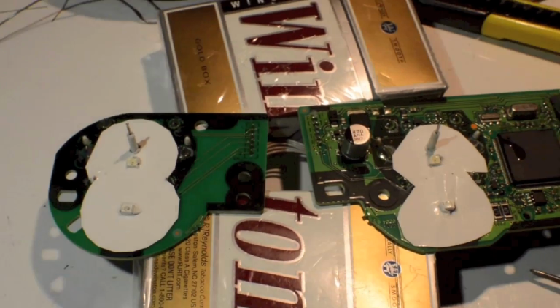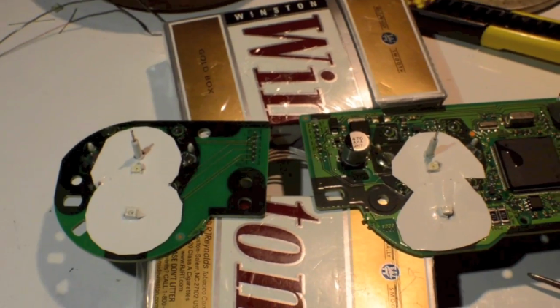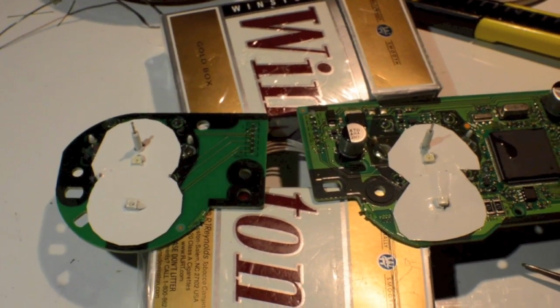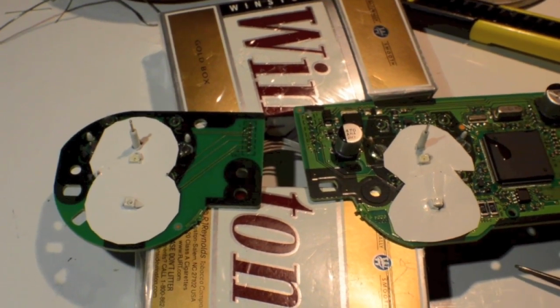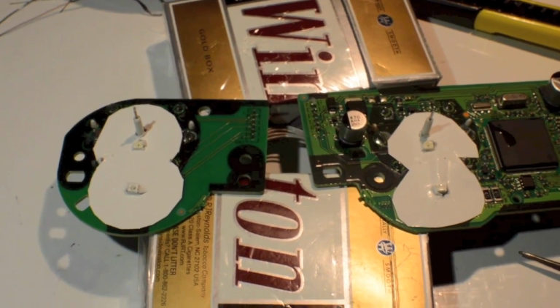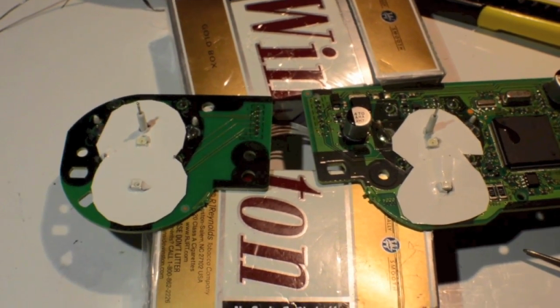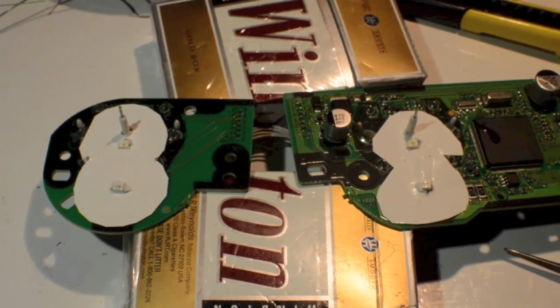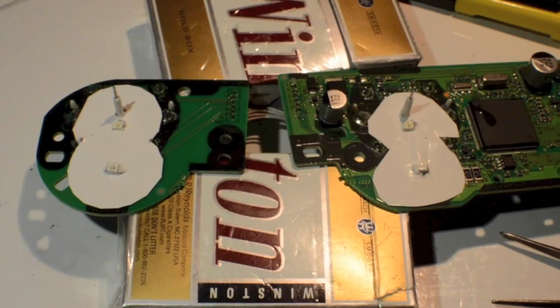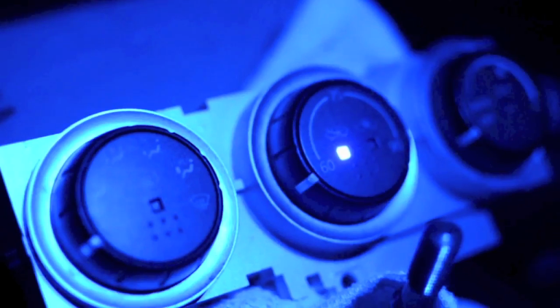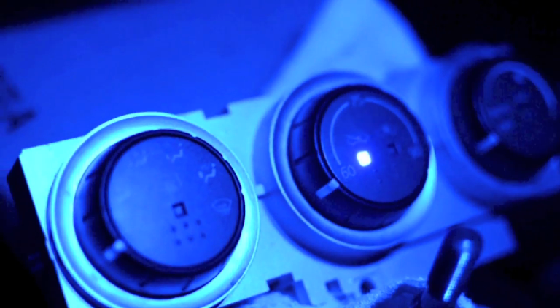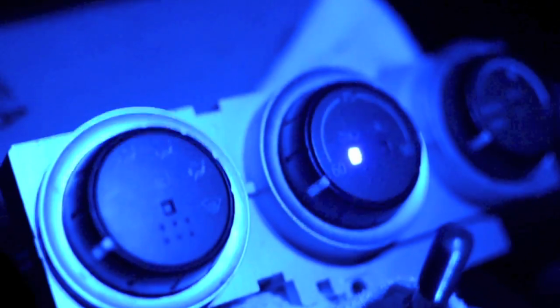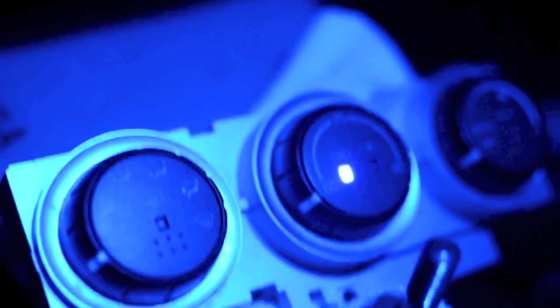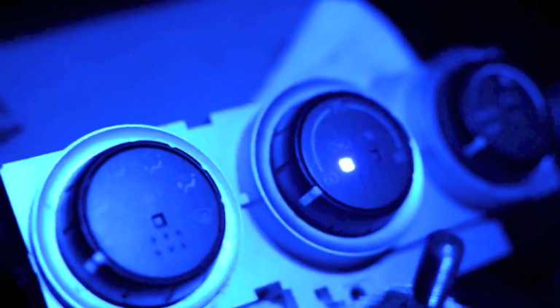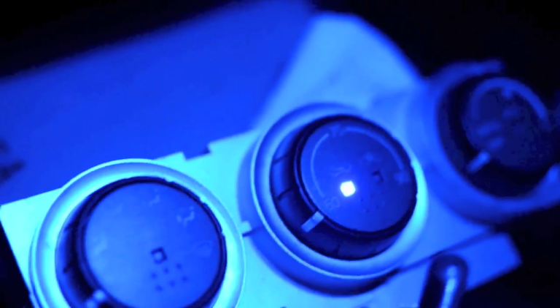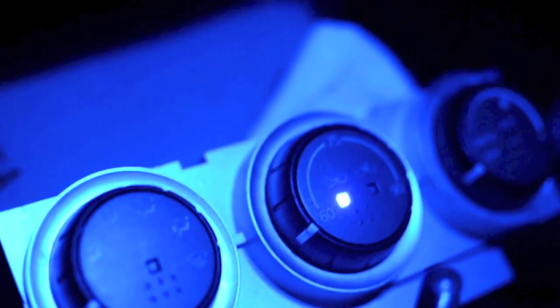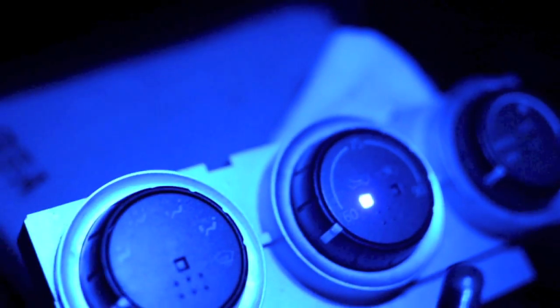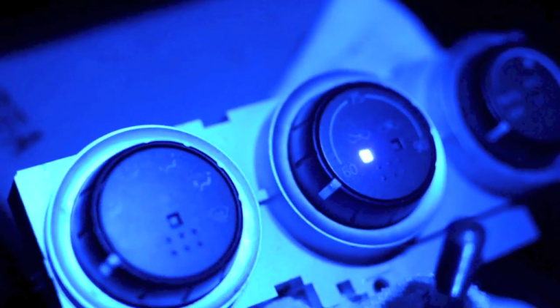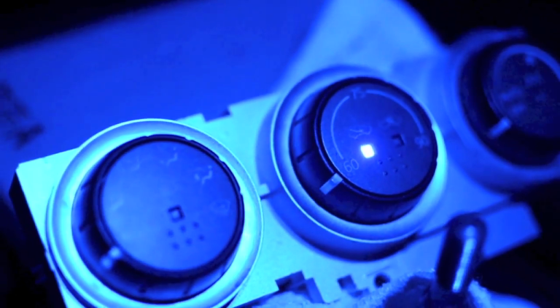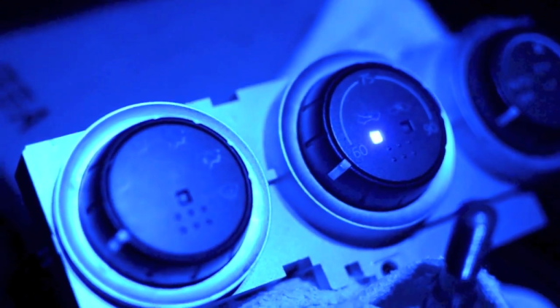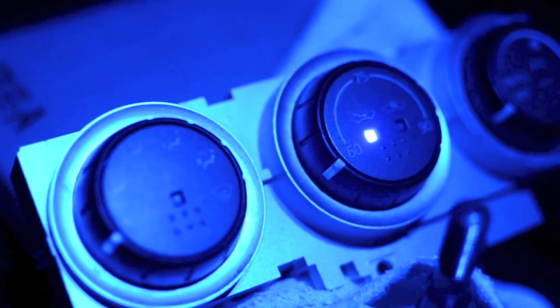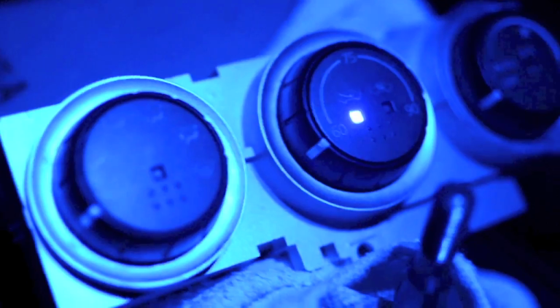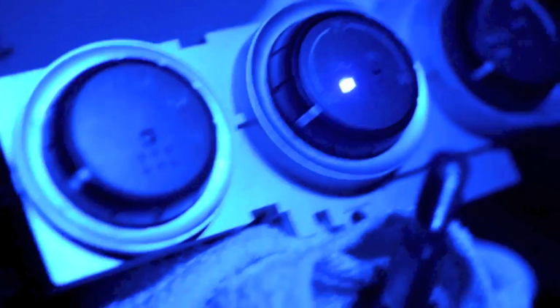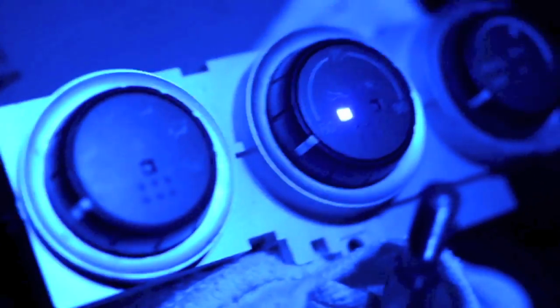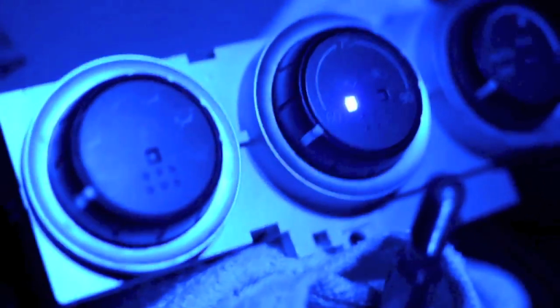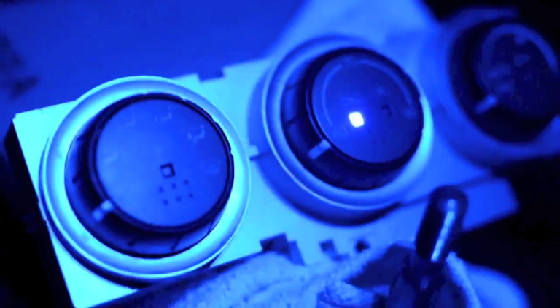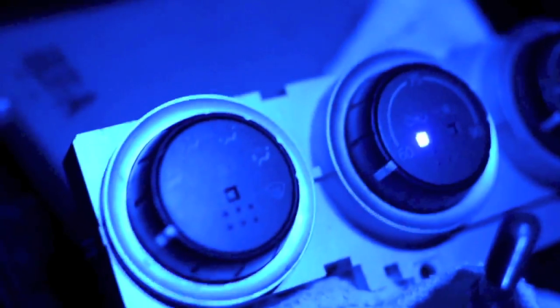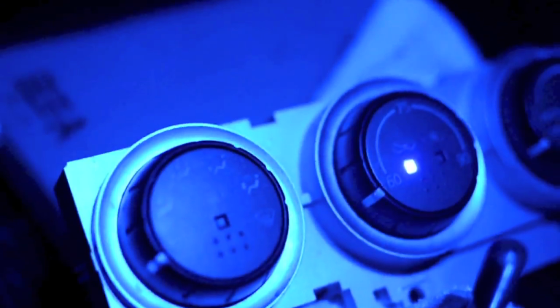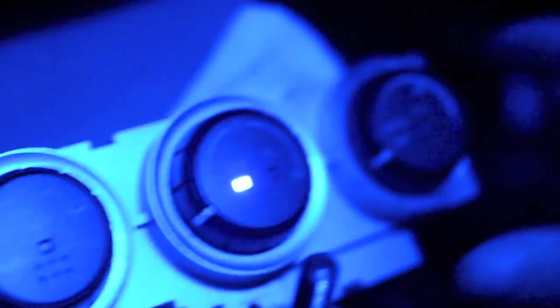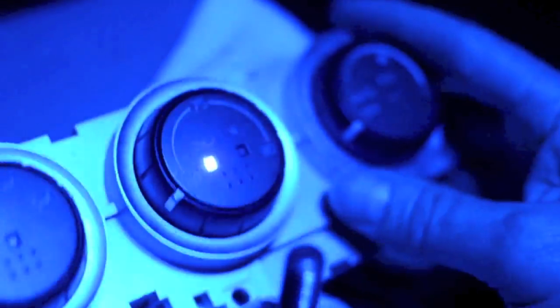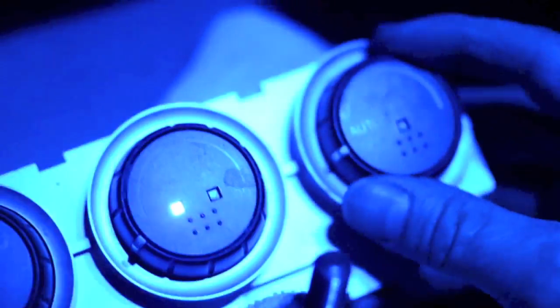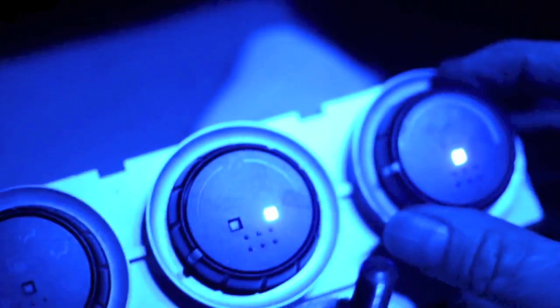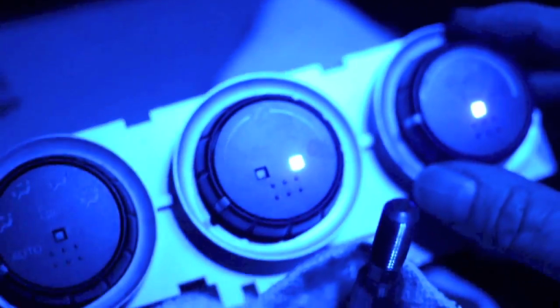Now it's time to put this back in the case. I kind of got out of sequence because my camera battery was dead, so I've done your center and your A/C lights.